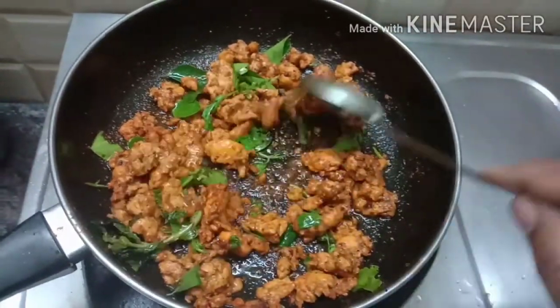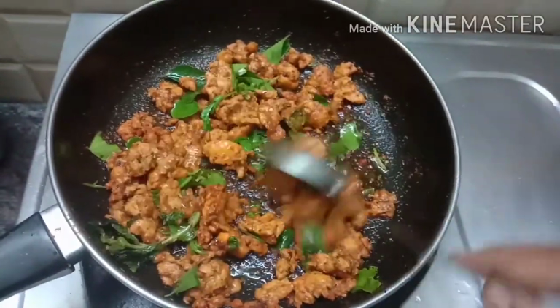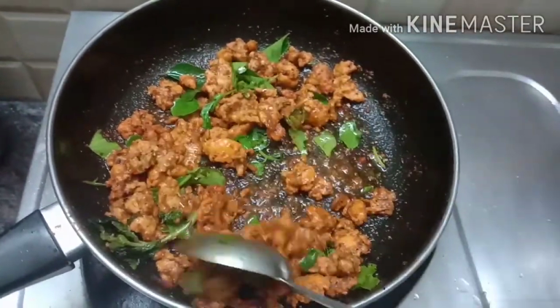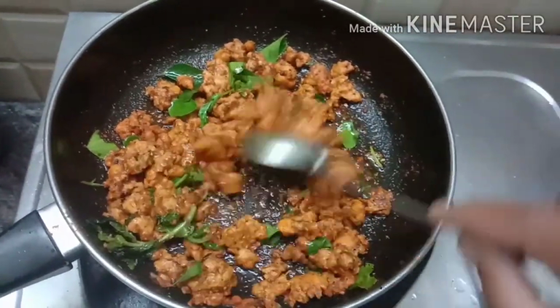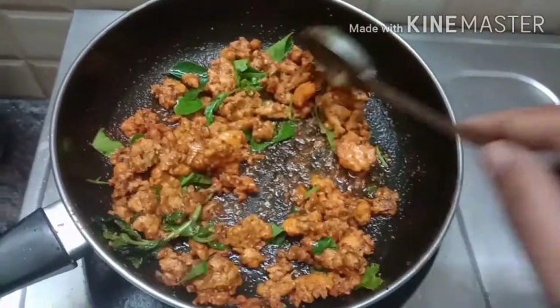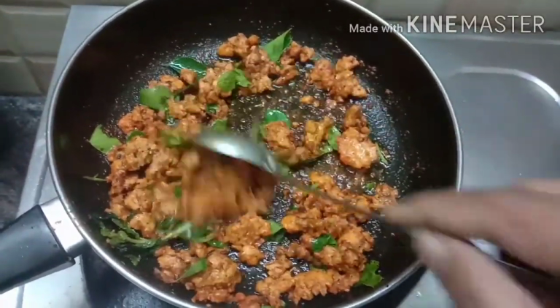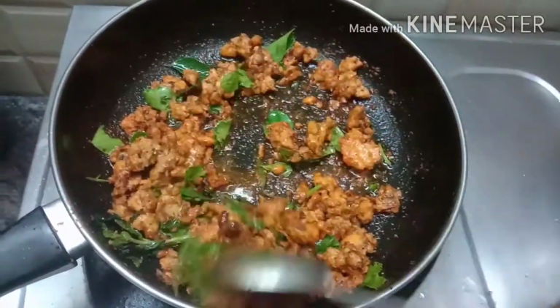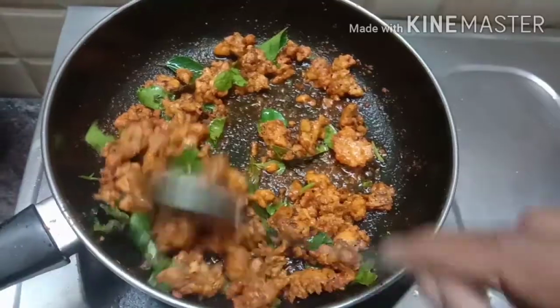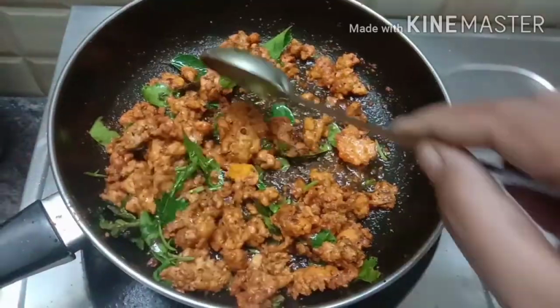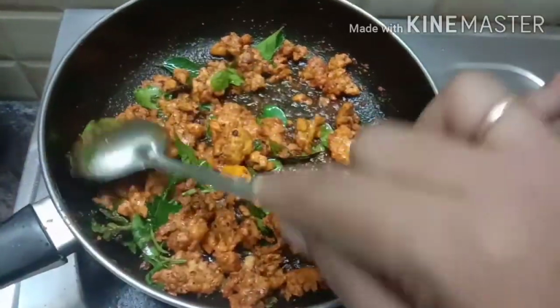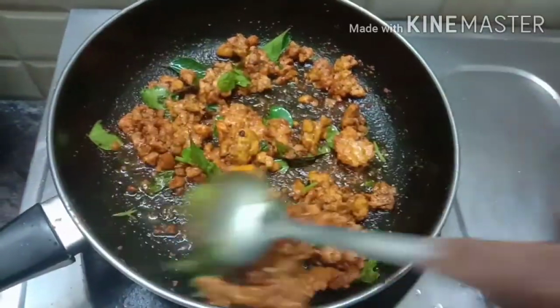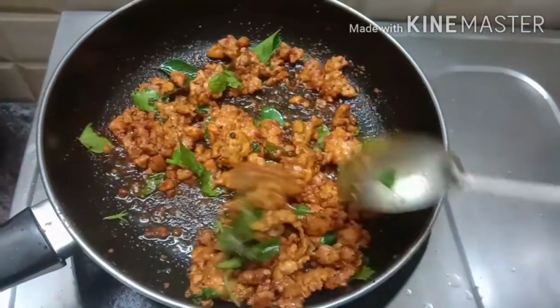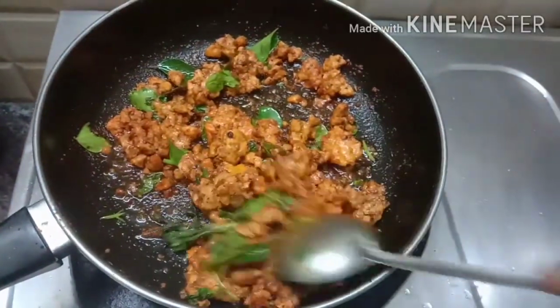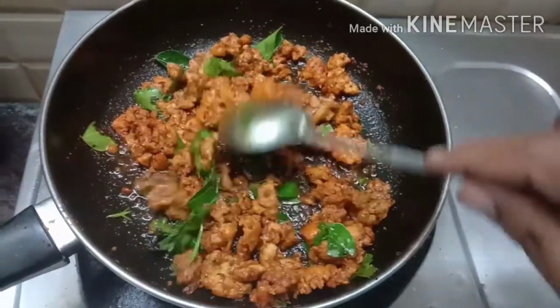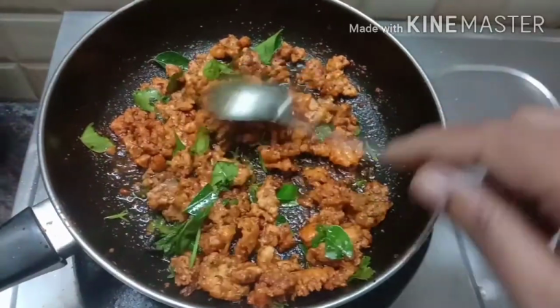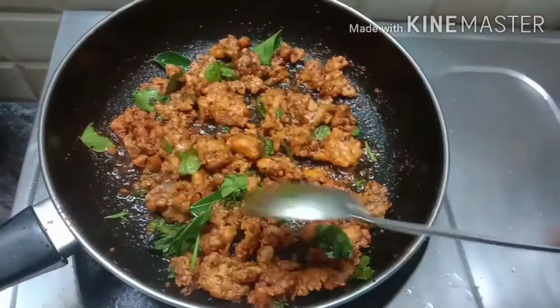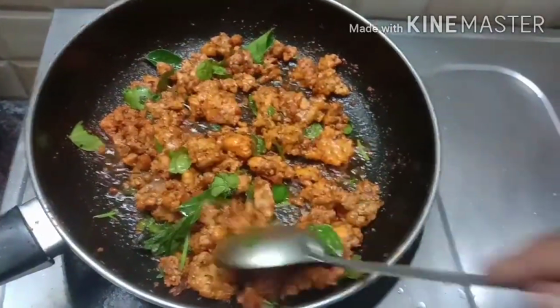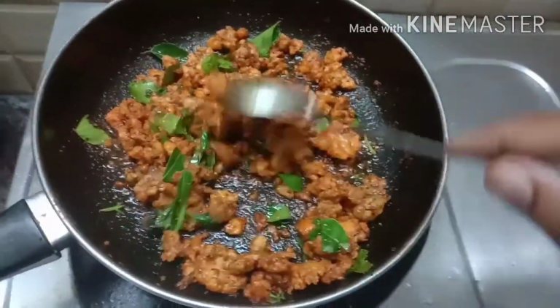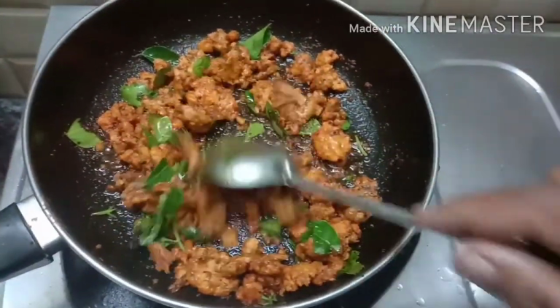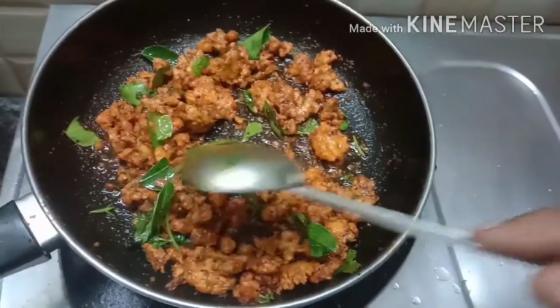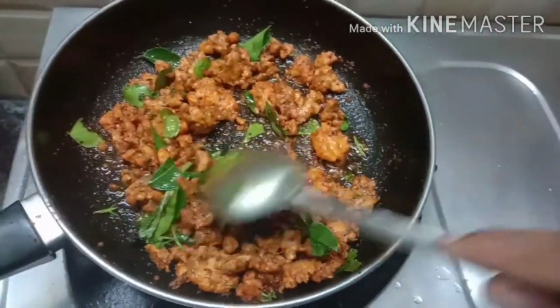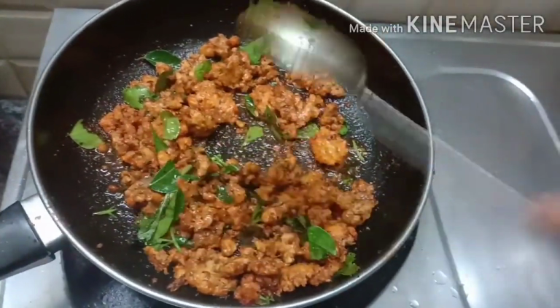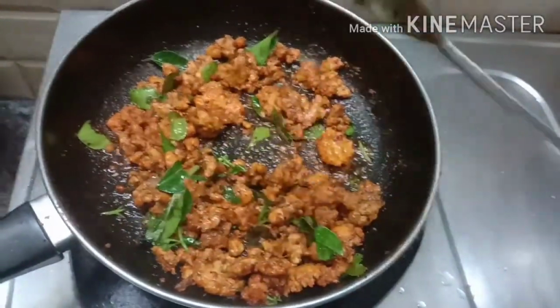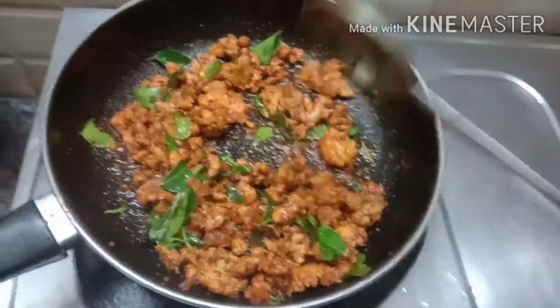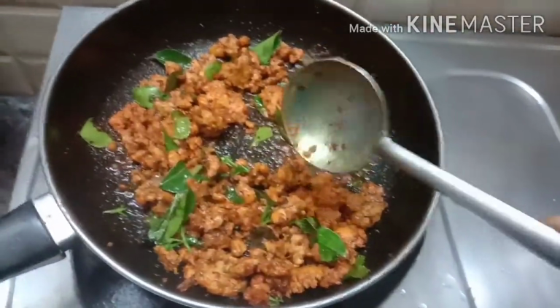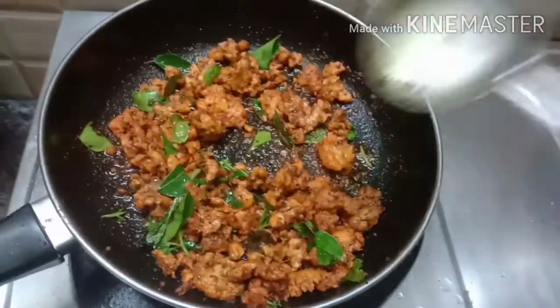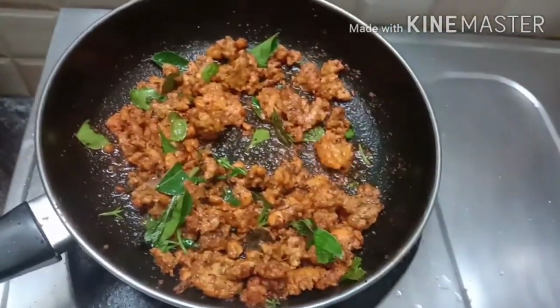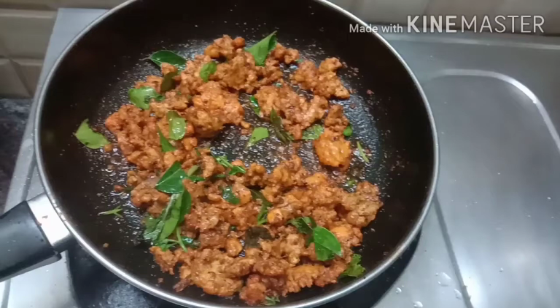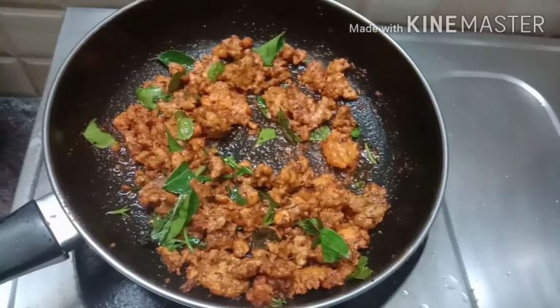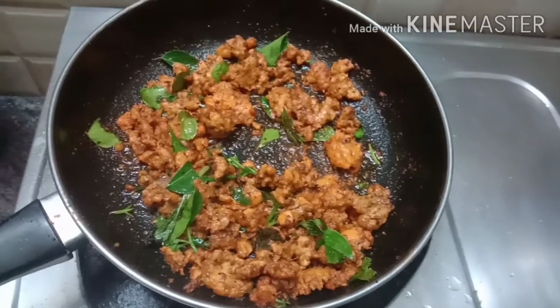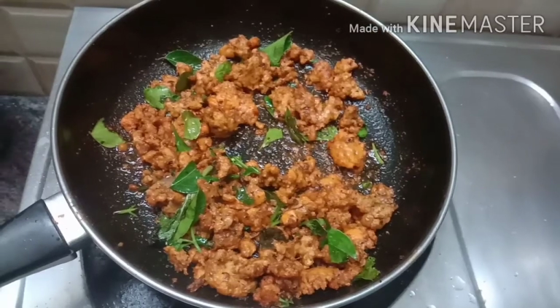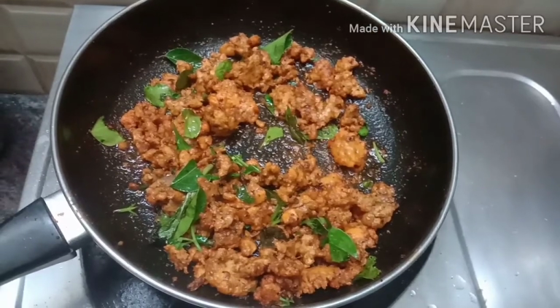Now we cook it for 2-3 steps. We cook it for 3 steps. Then we cook it for a separate gravy.